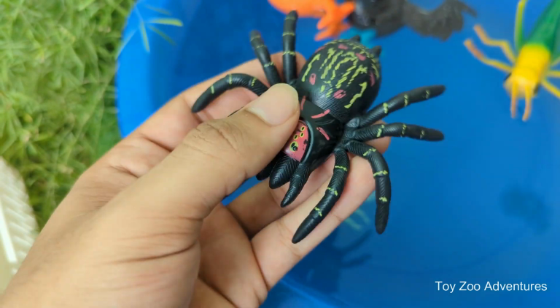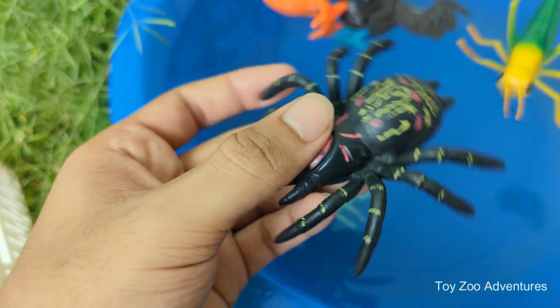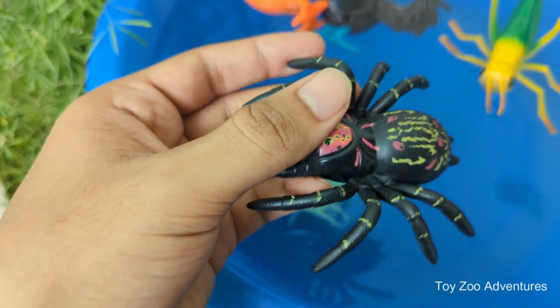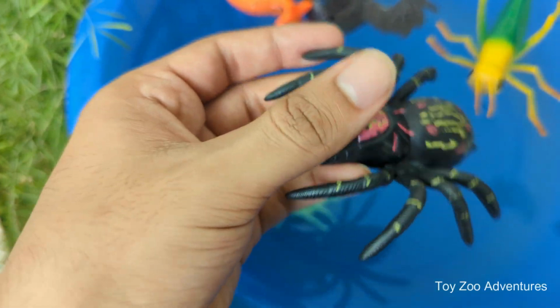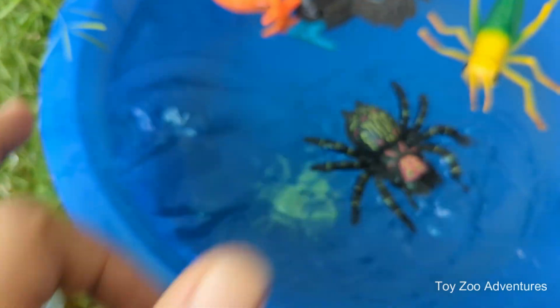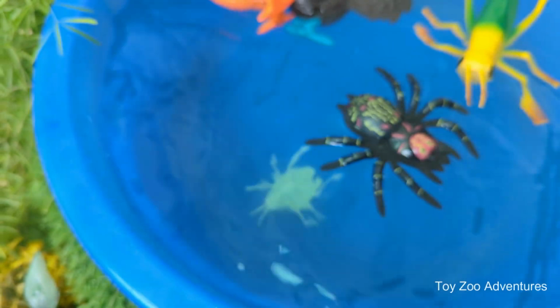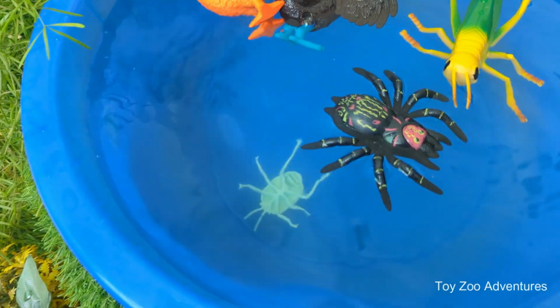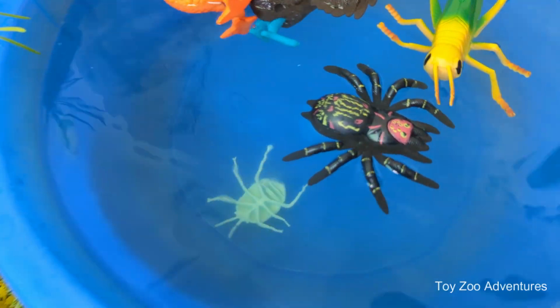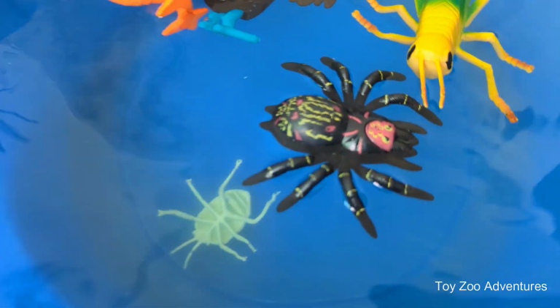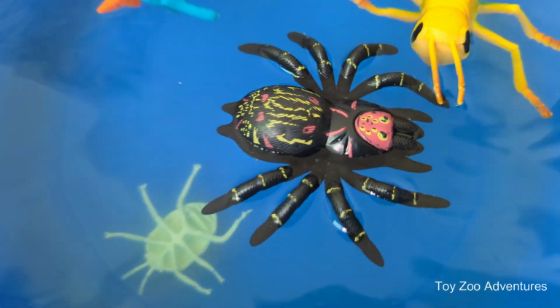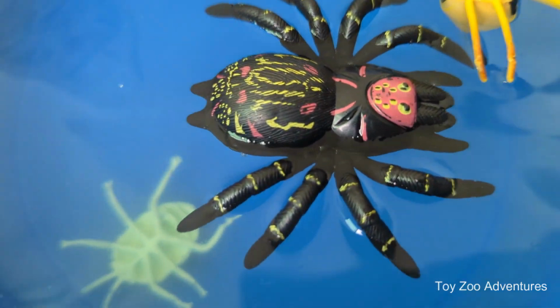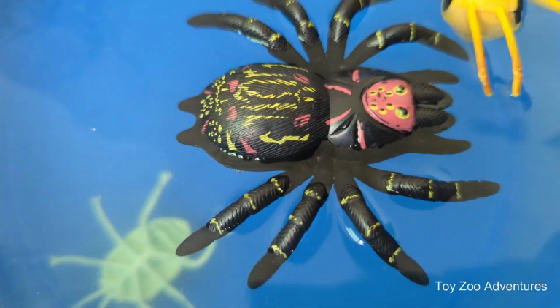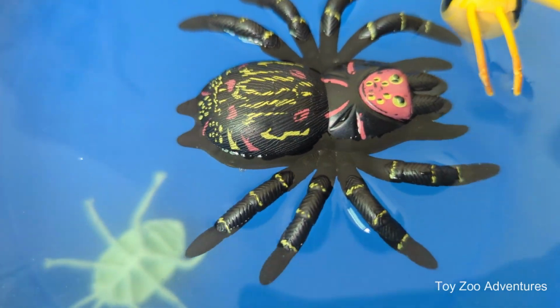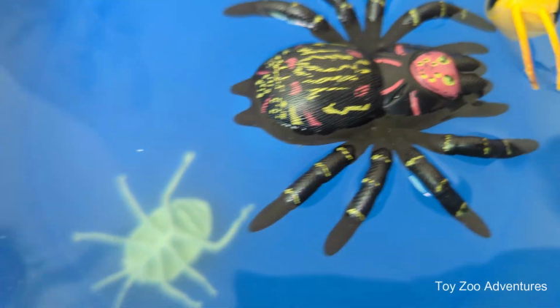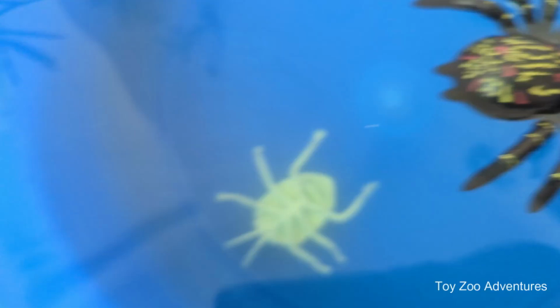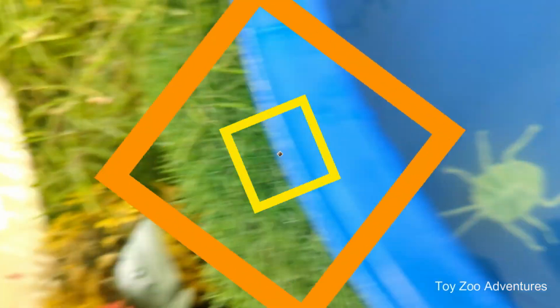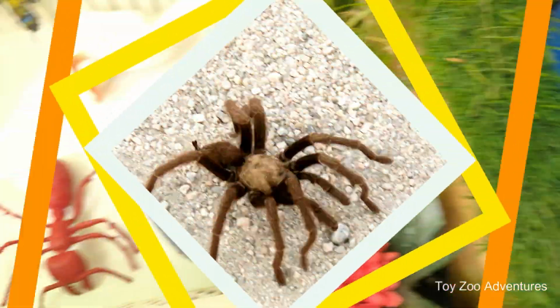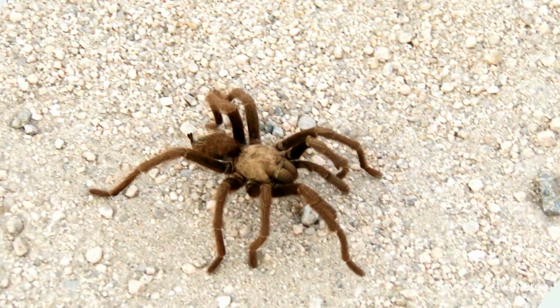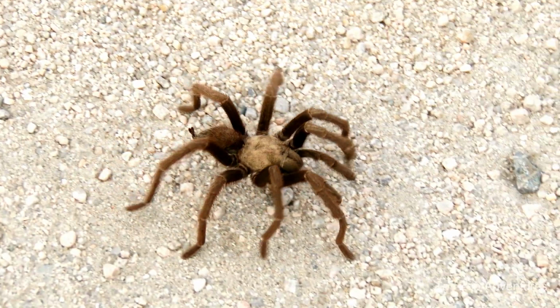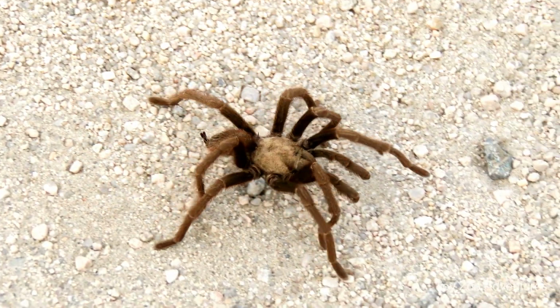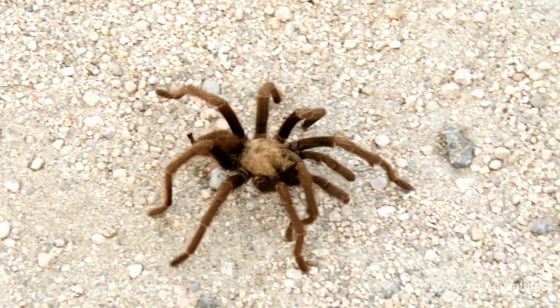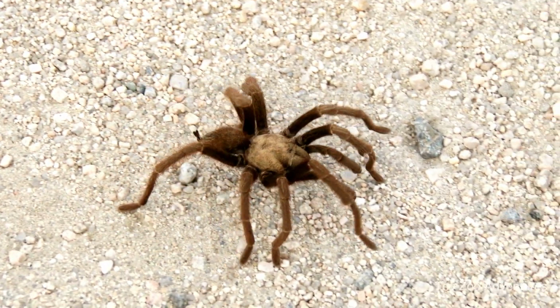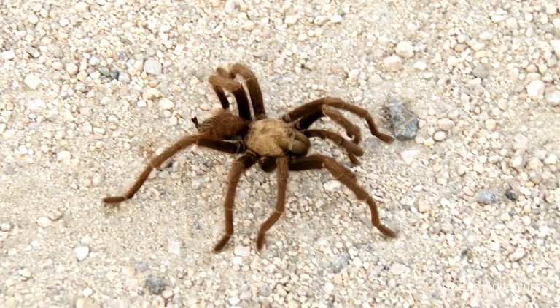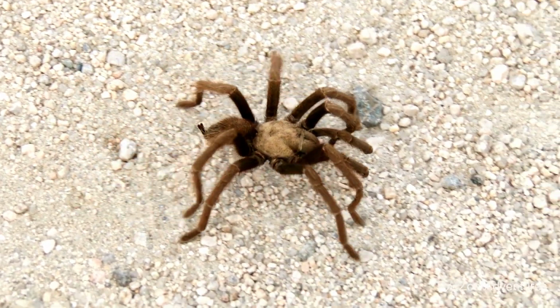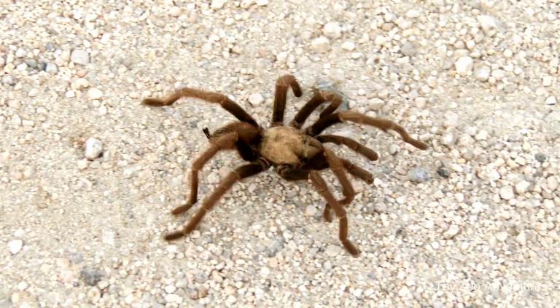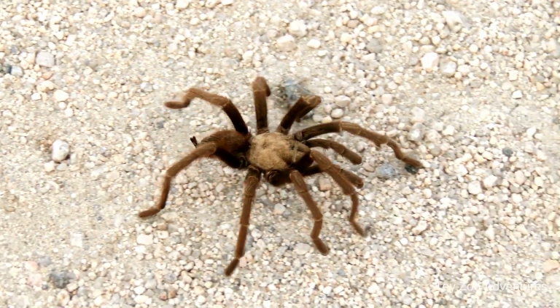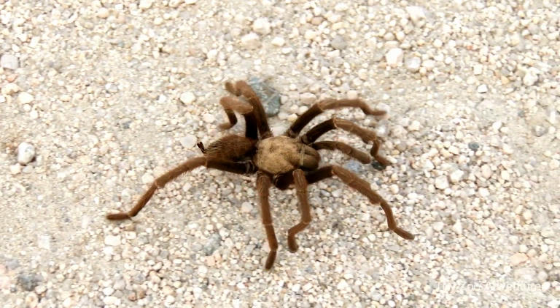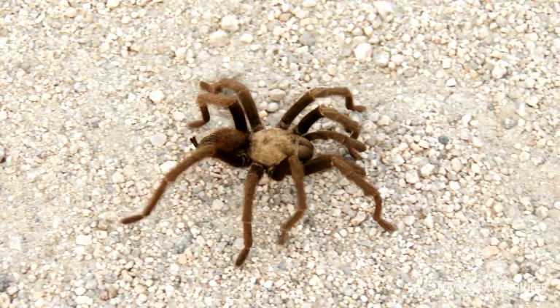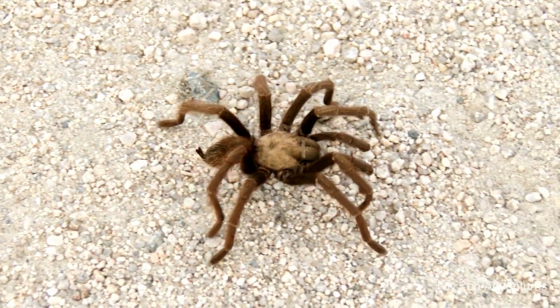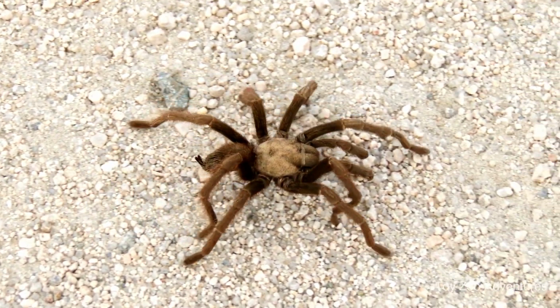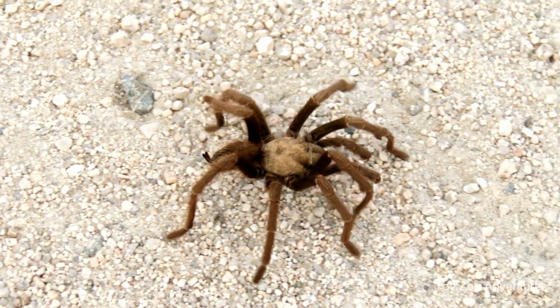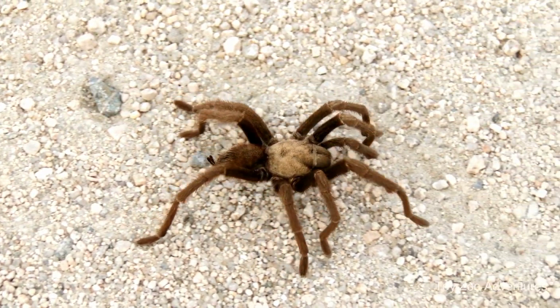Spiders live on every continent except Antarctica. You'll find them in forests, deserts, caves, and houses.